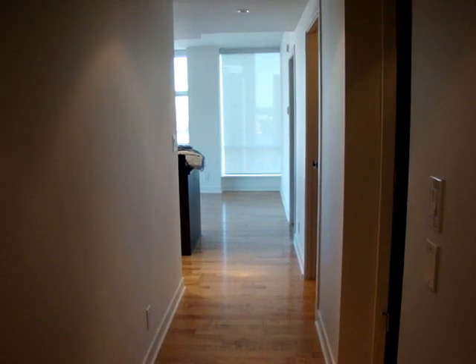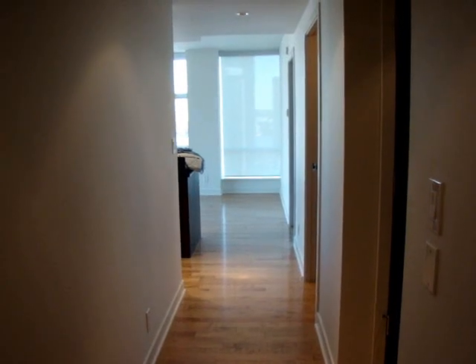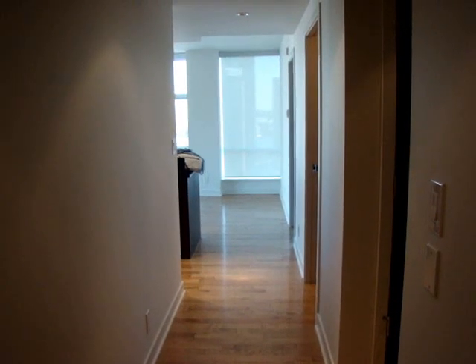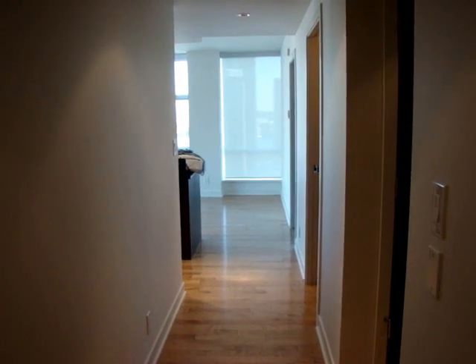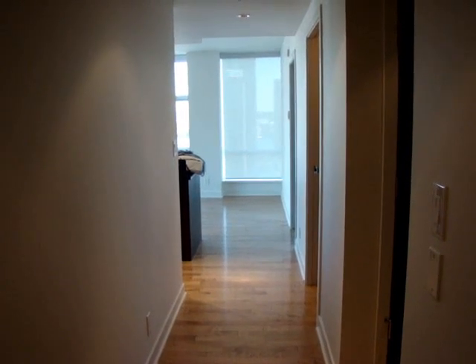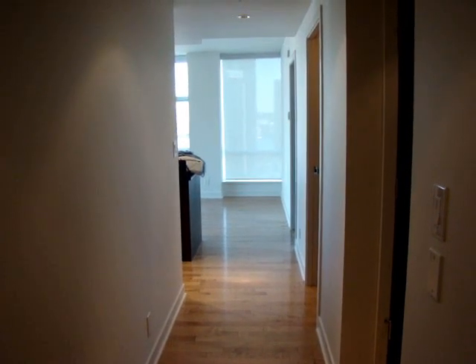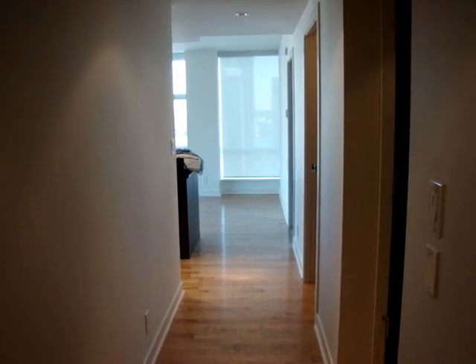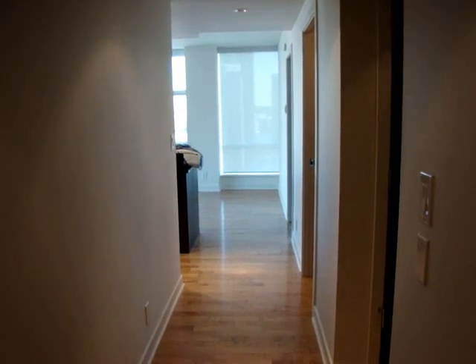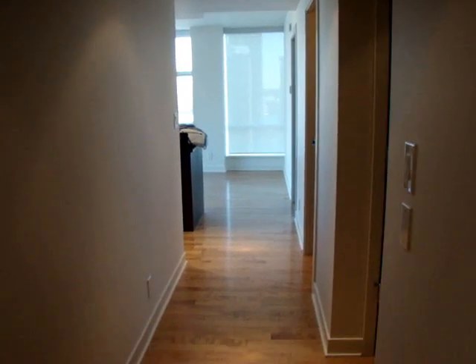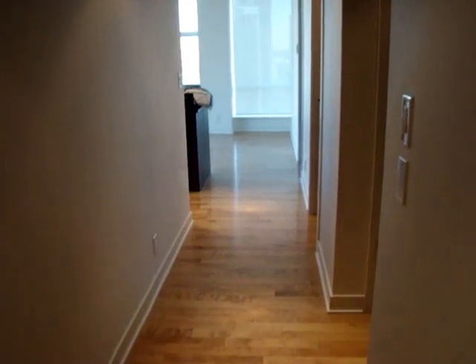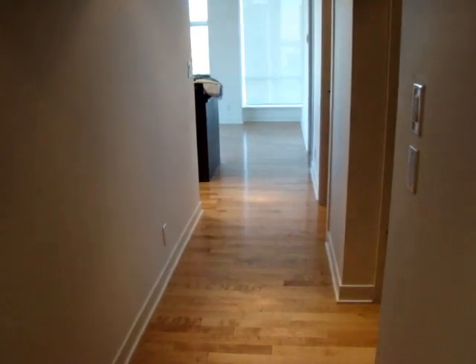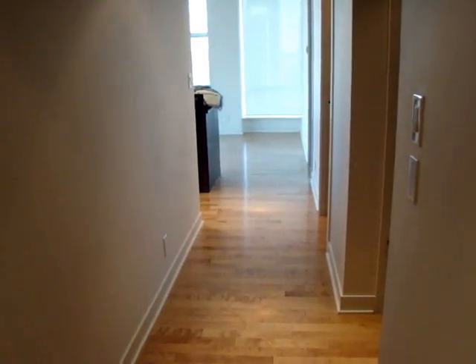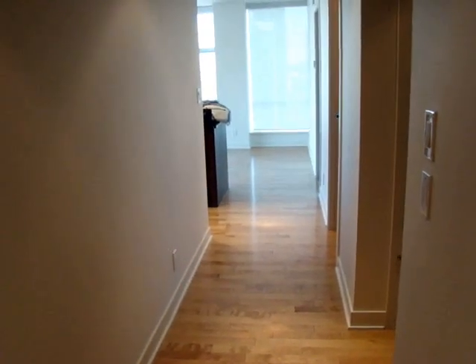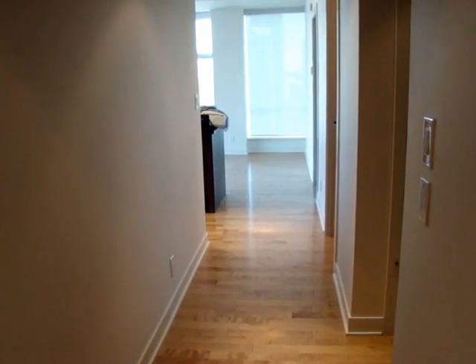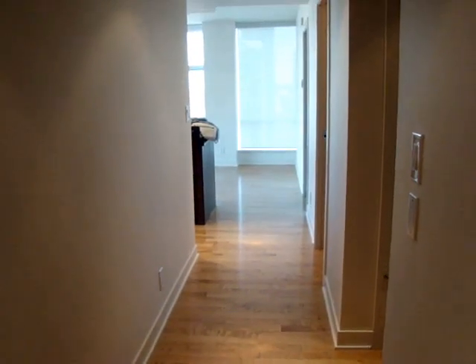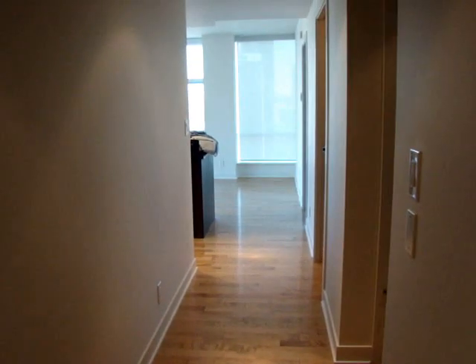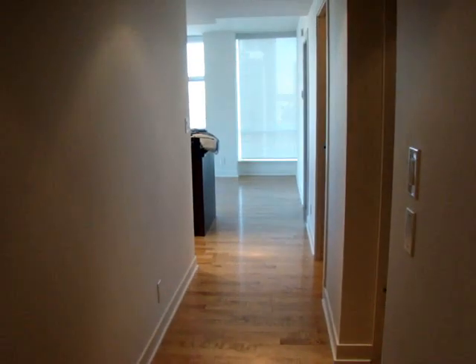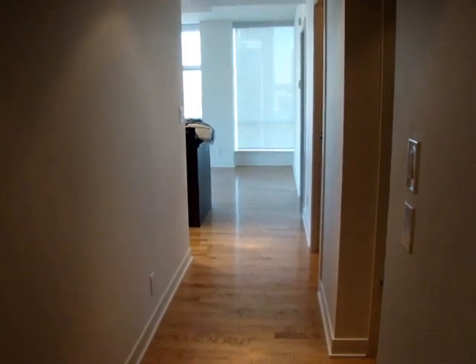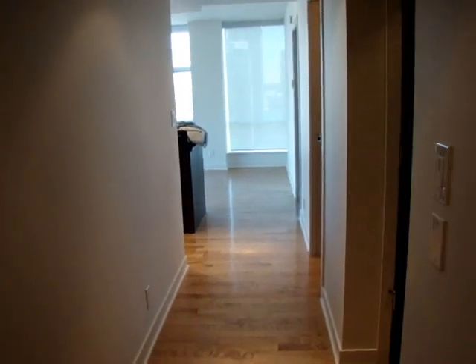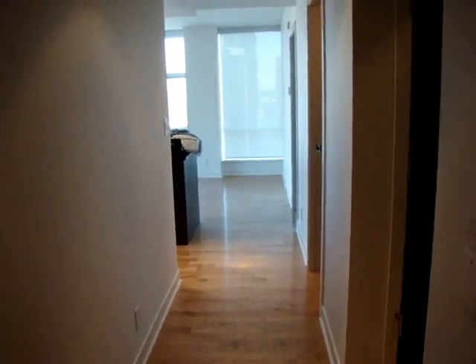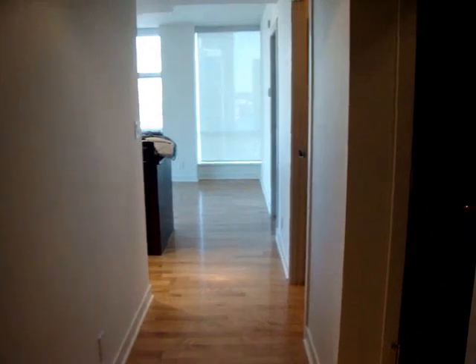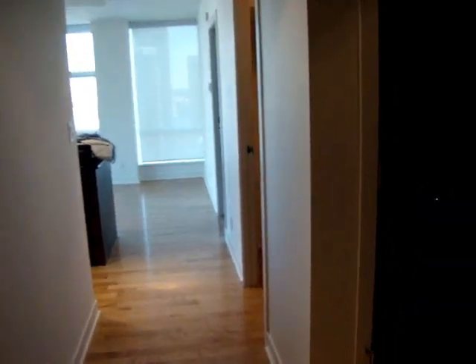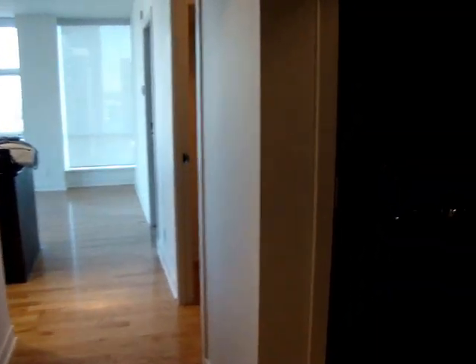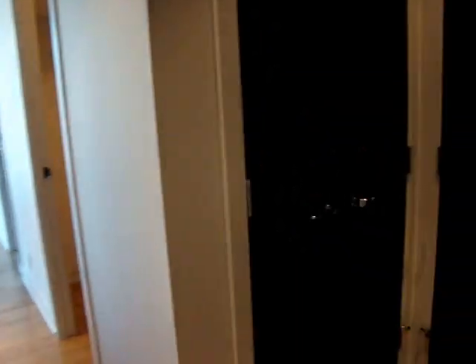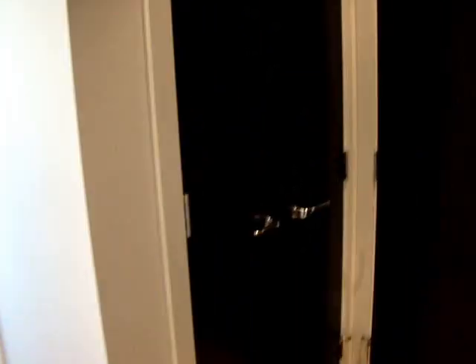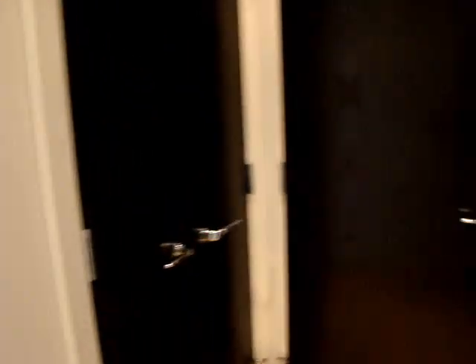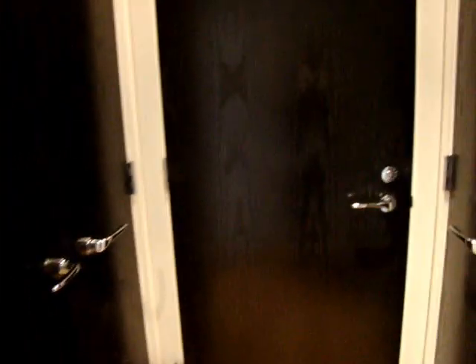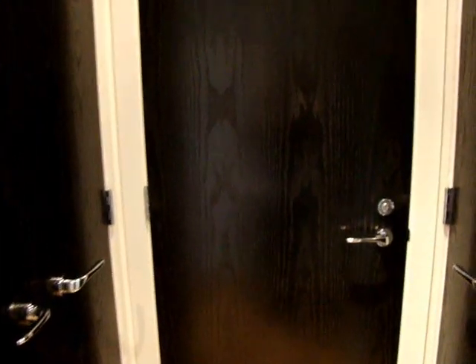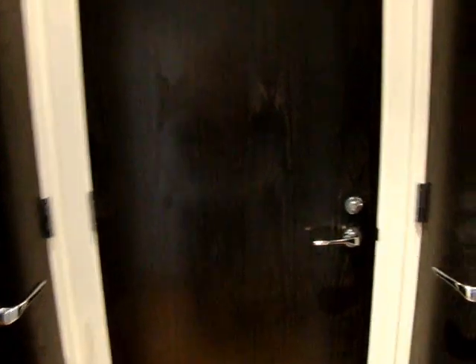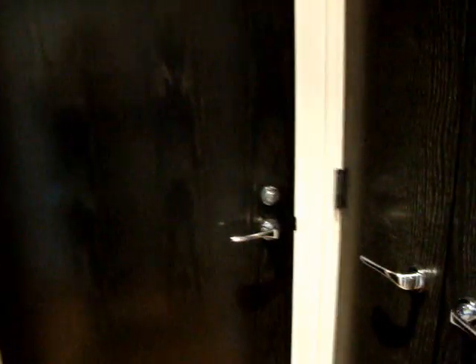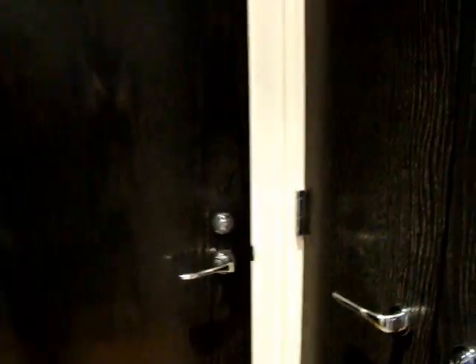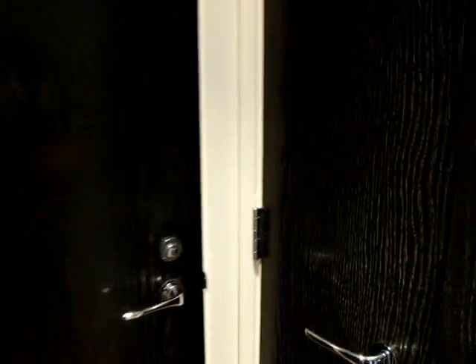Here's a walkthrough of our new place, starting from the front entrance. This is the front hallway. And as you walk in, turn the corner. Straight ahead would be the bathroom — we'll visit that later.